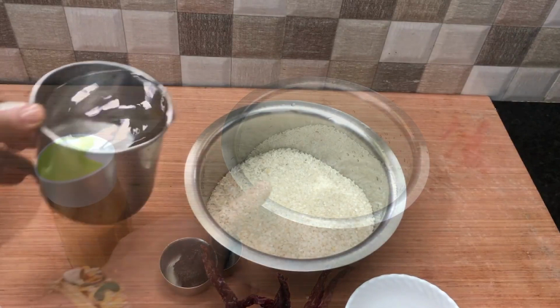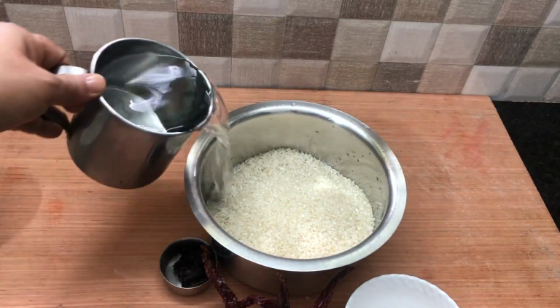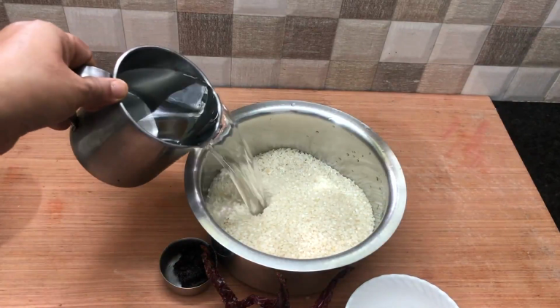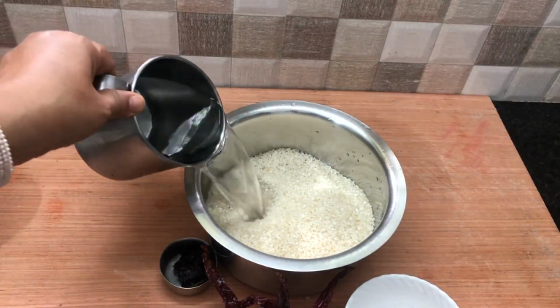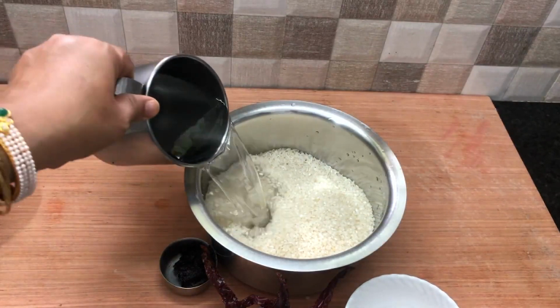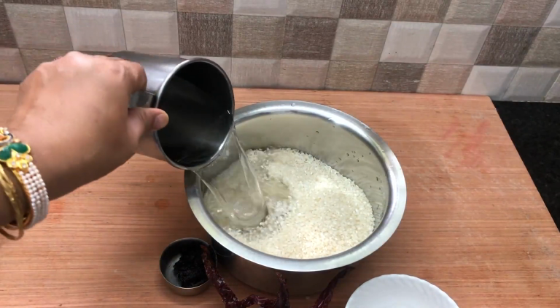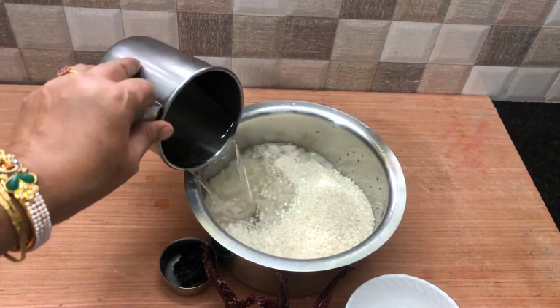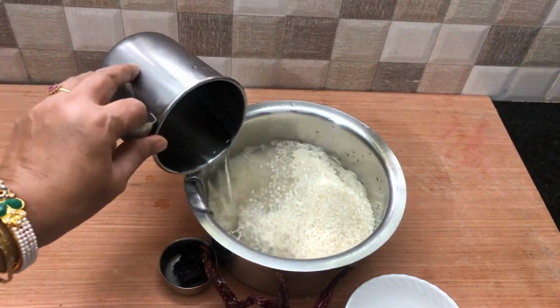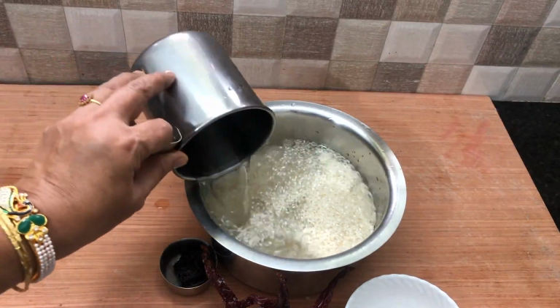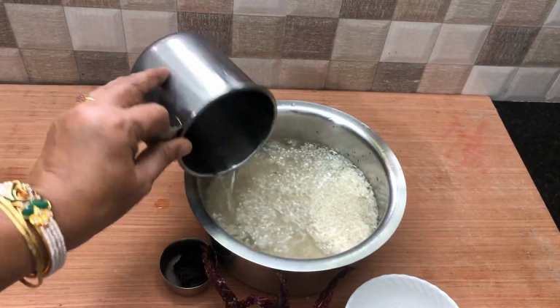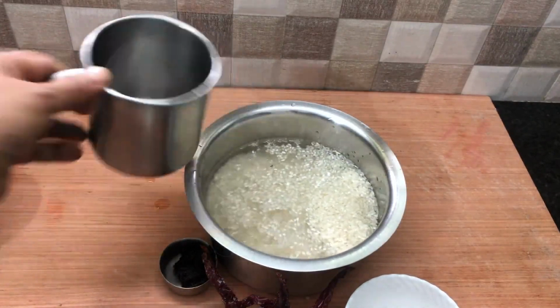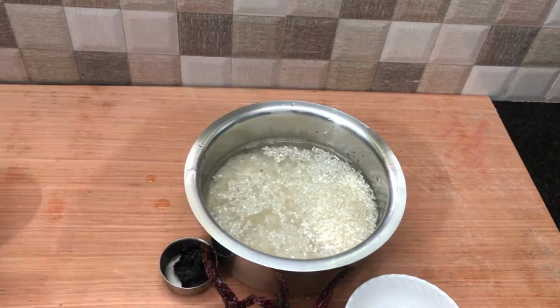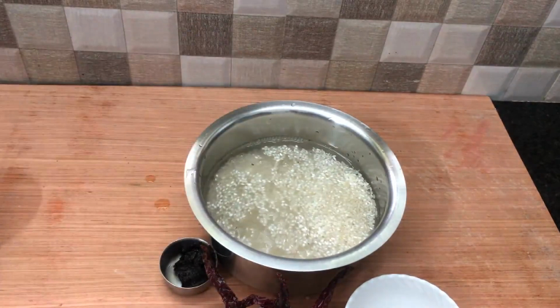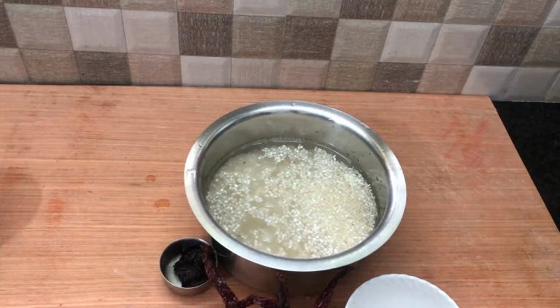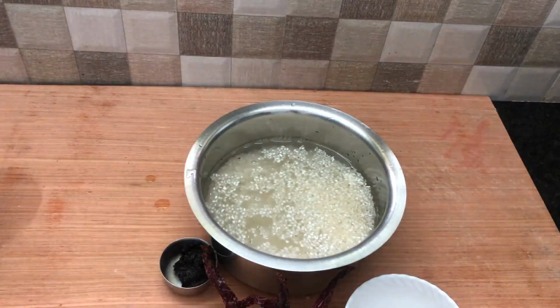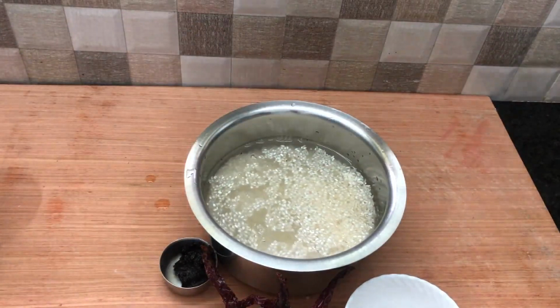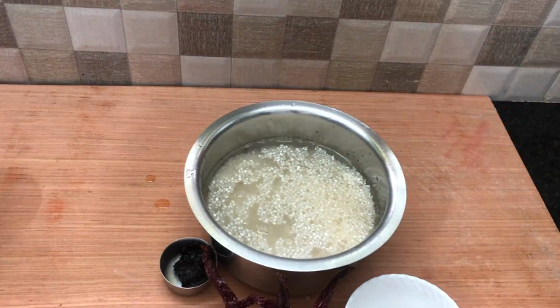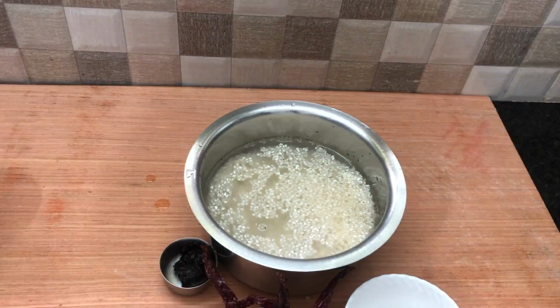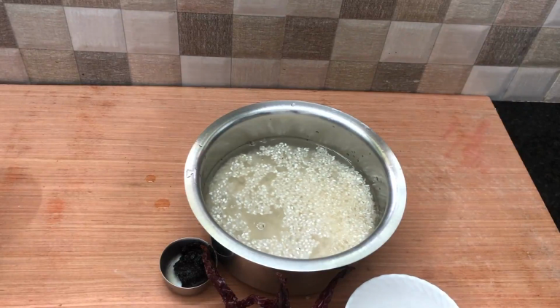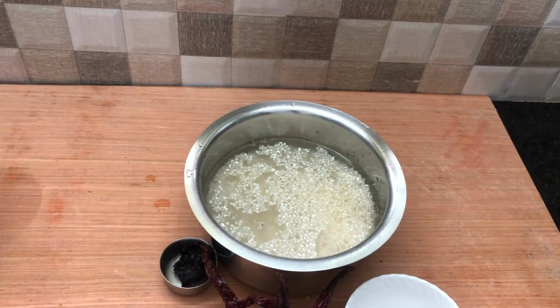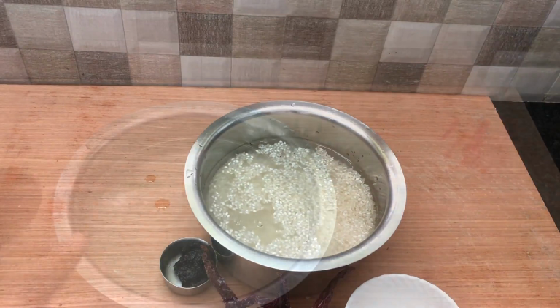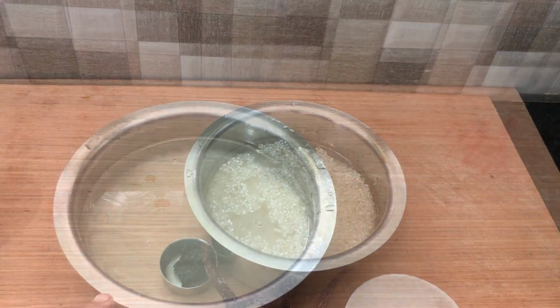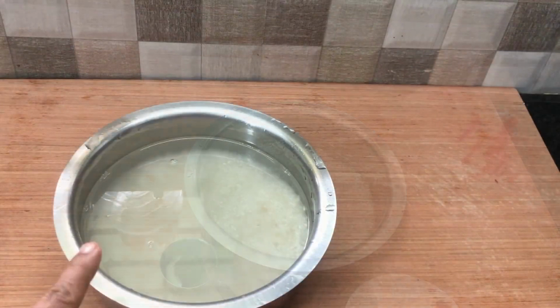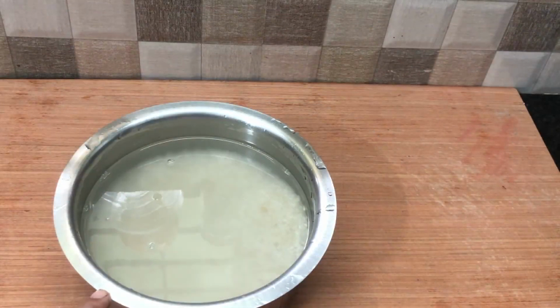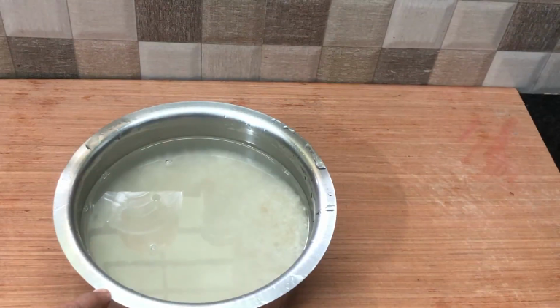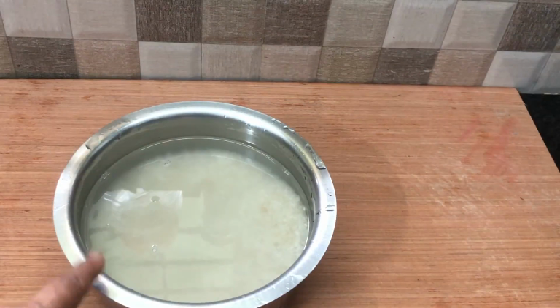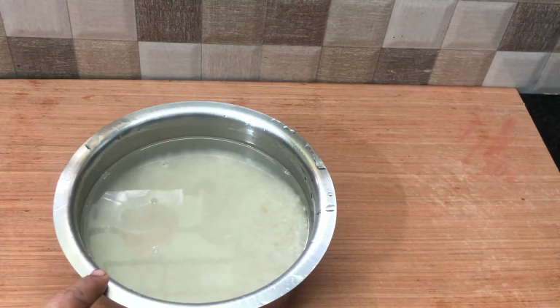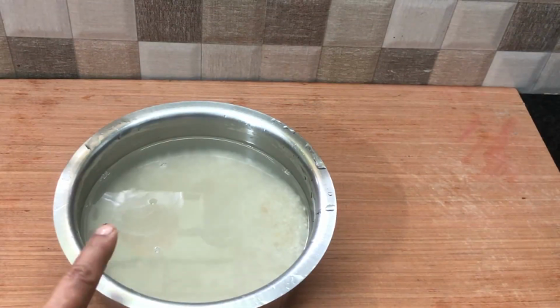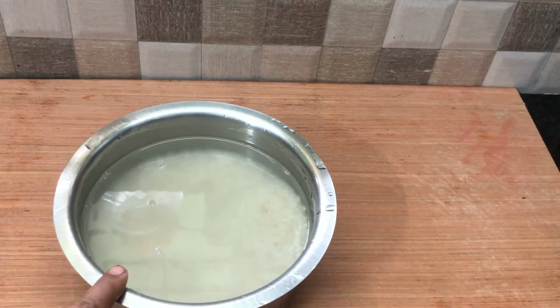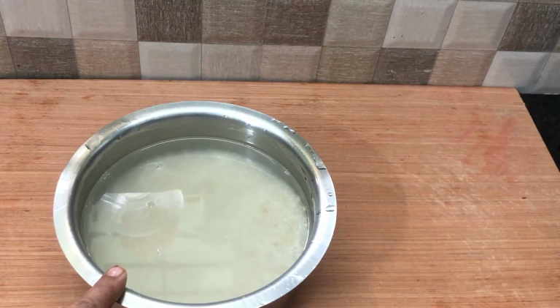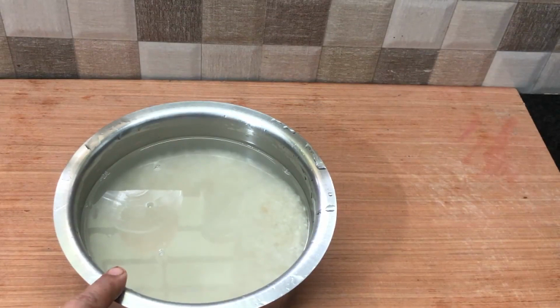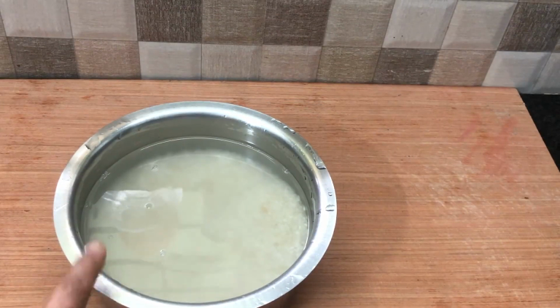Now add water to the rice and let it soak for 3 to 4 hours. Wash the soaked rice and drain the water.